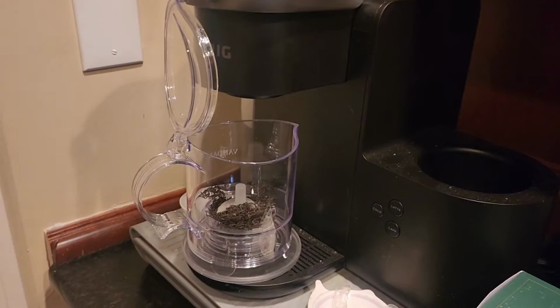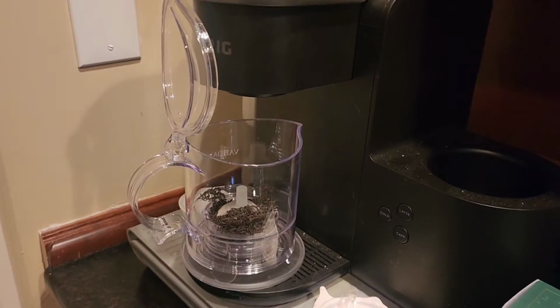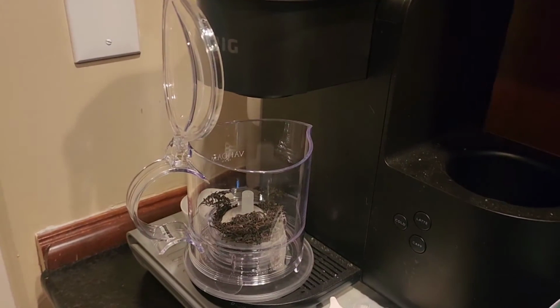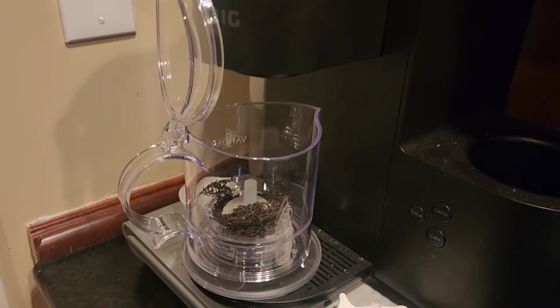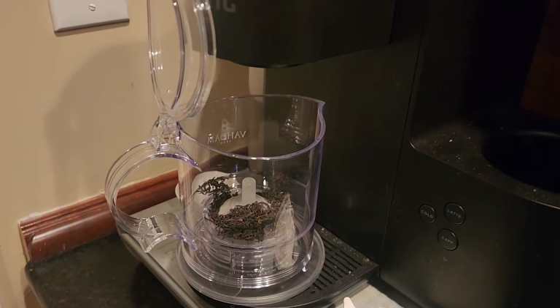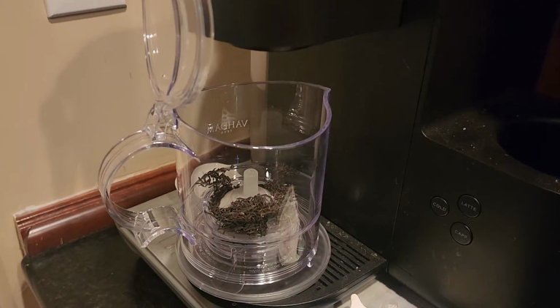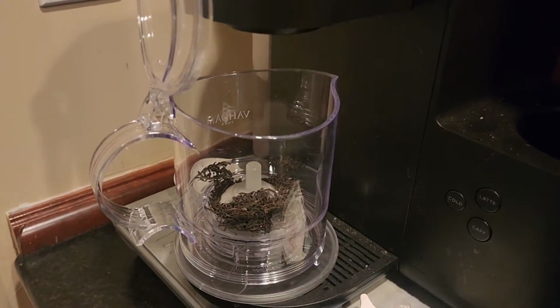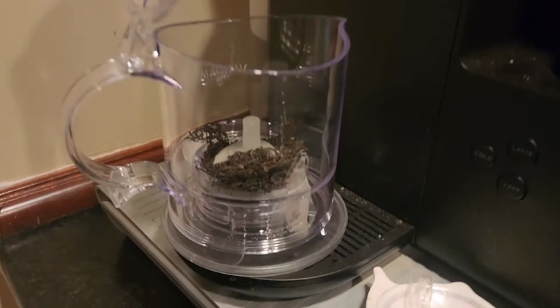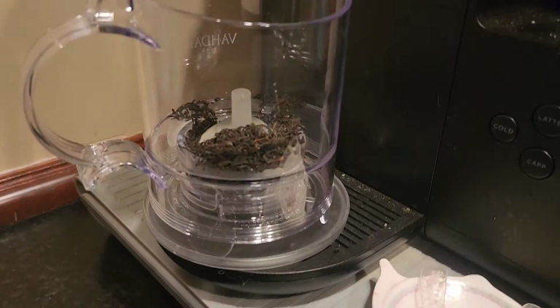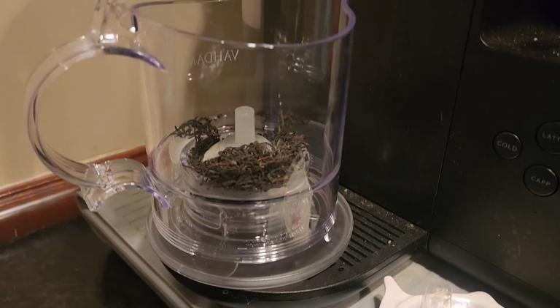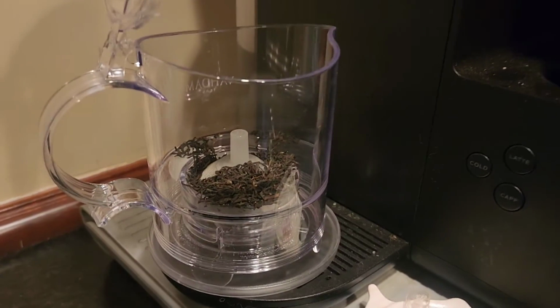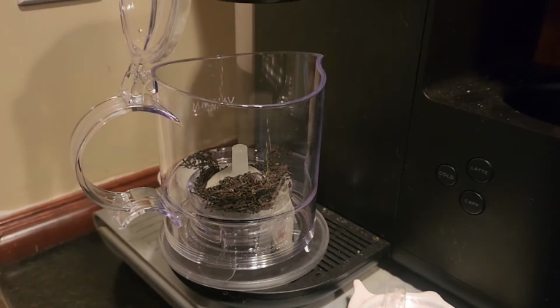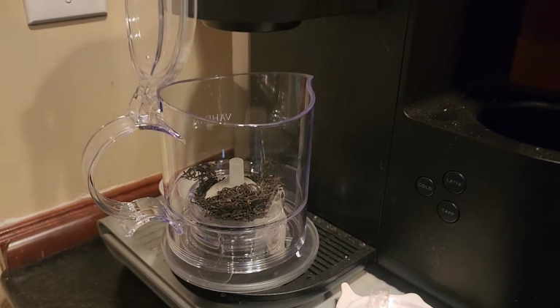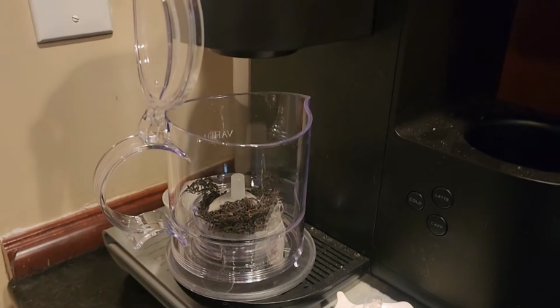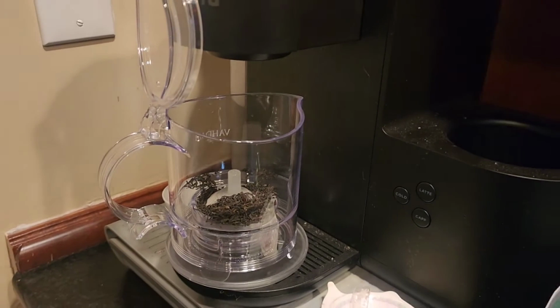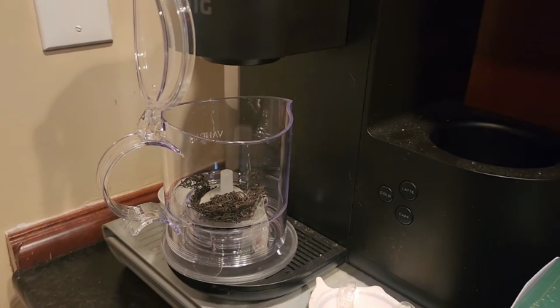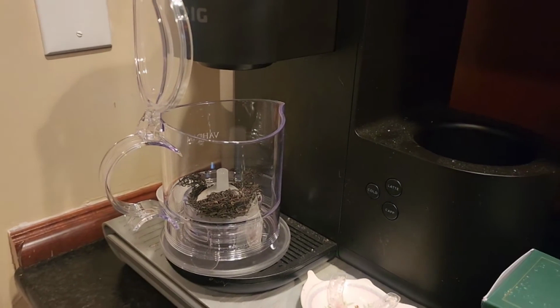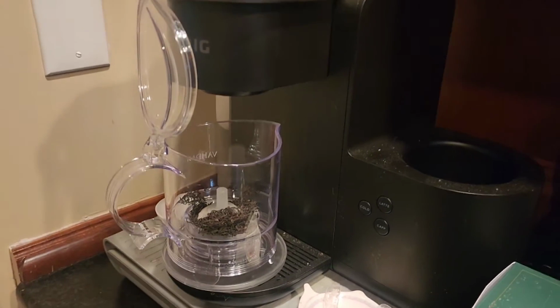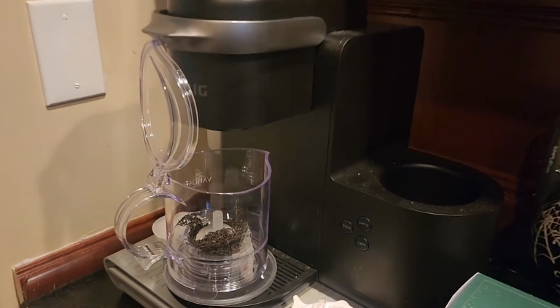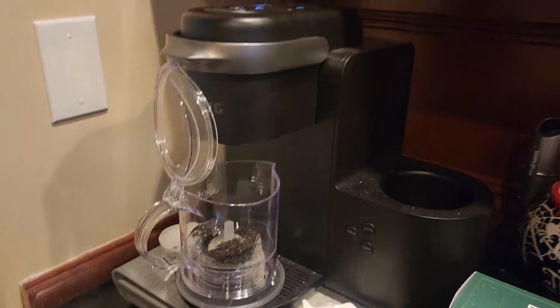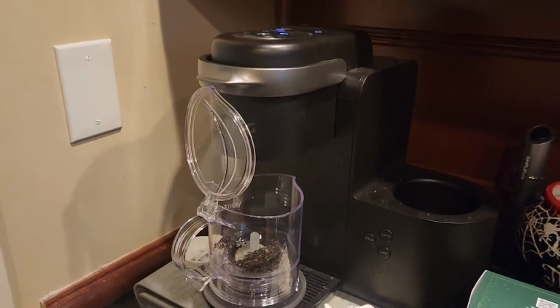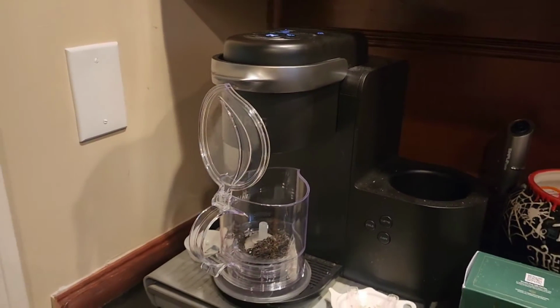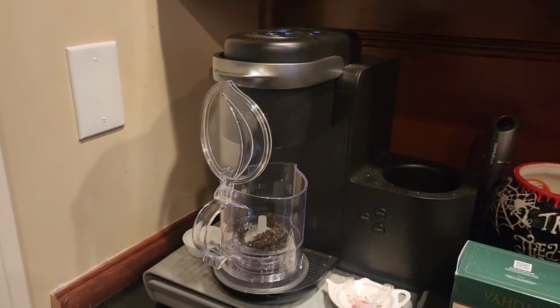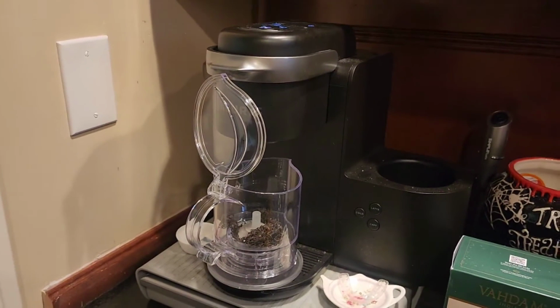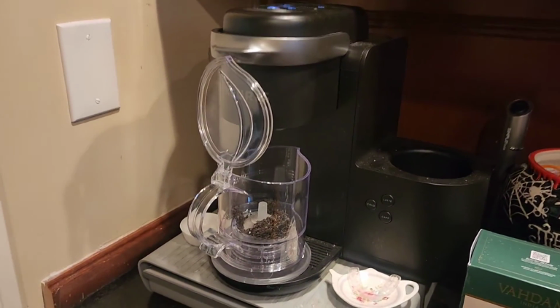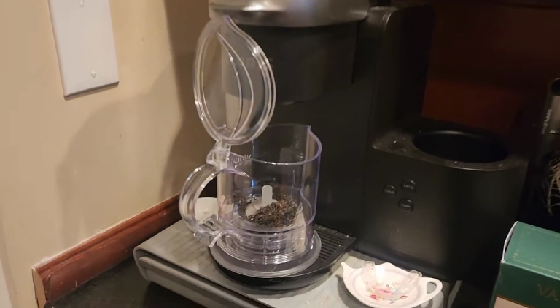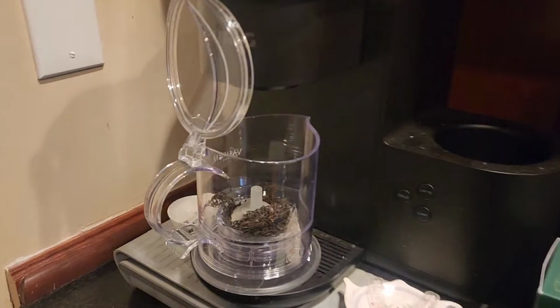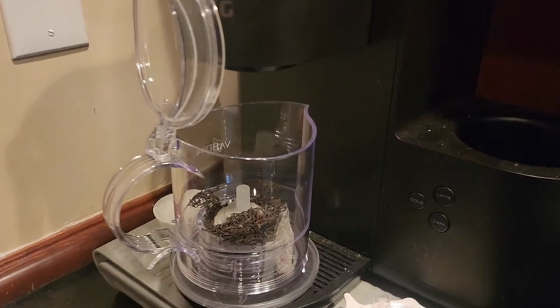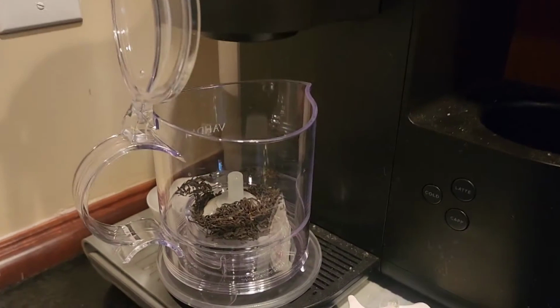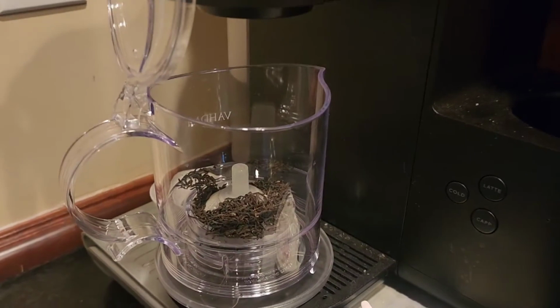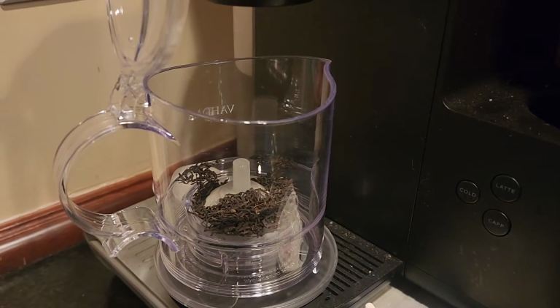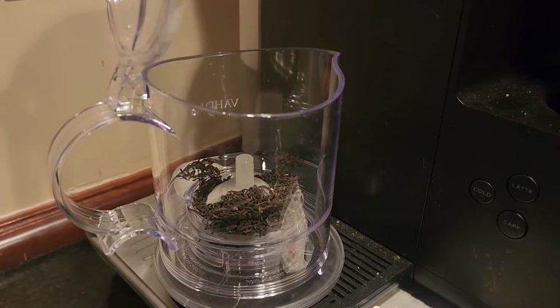The next thing that you're going to want to do is add your water in with your tea. You can add hot water in any way that you like. I'm simply just putting mine into my Keurig carafe and letting it fill from there.